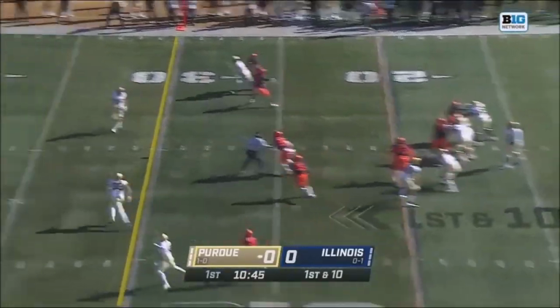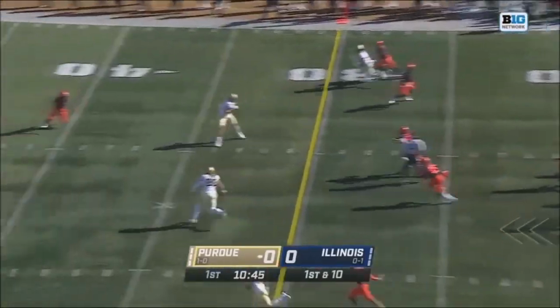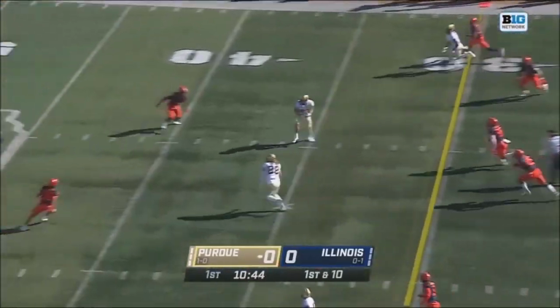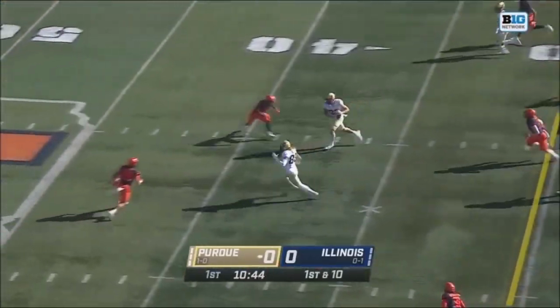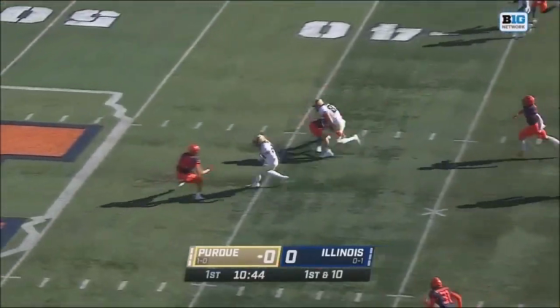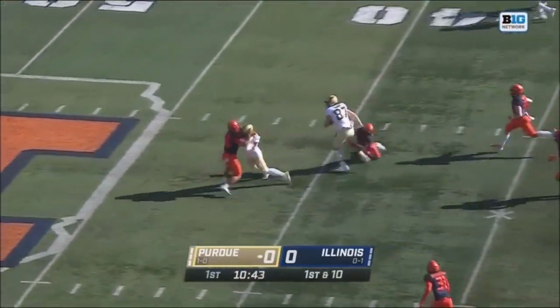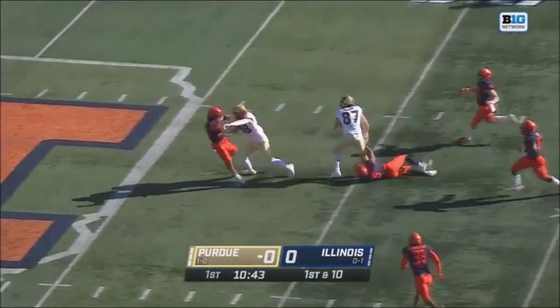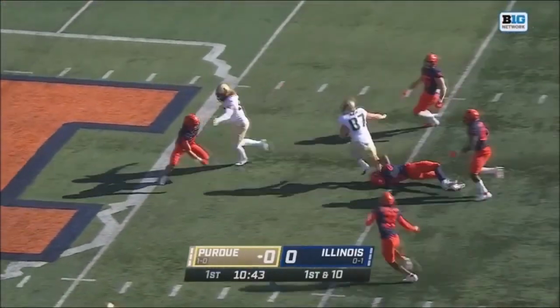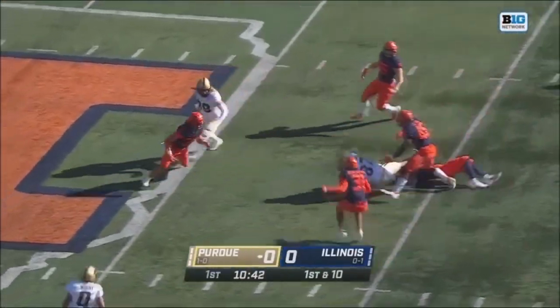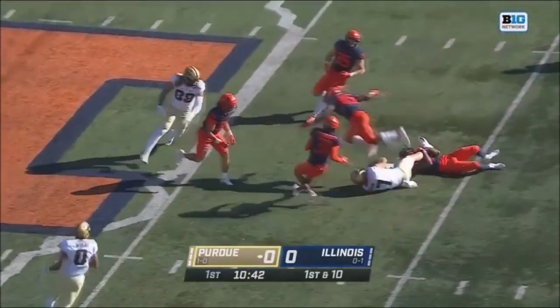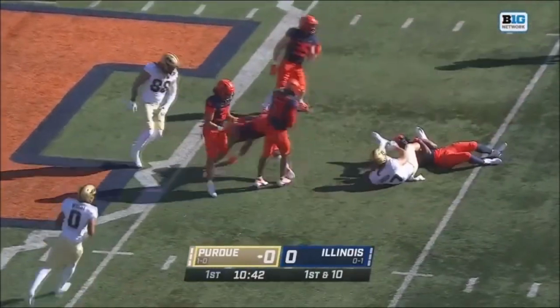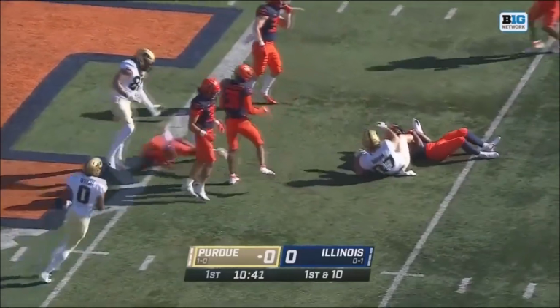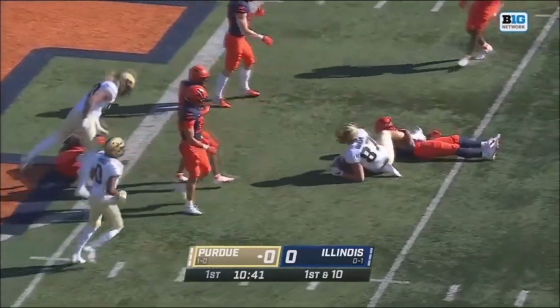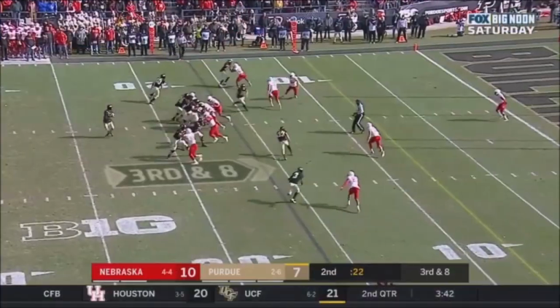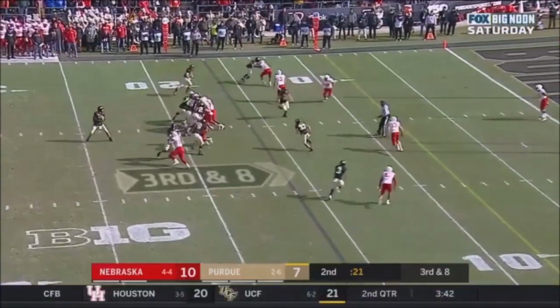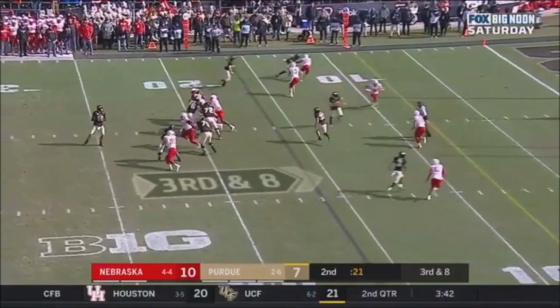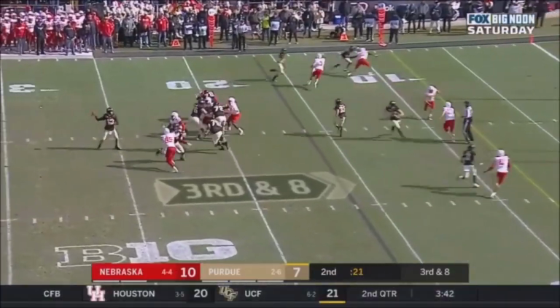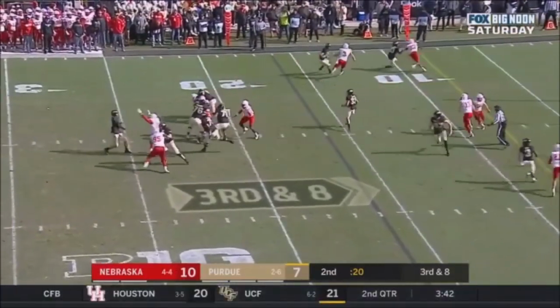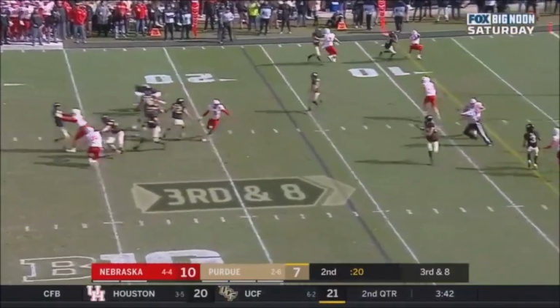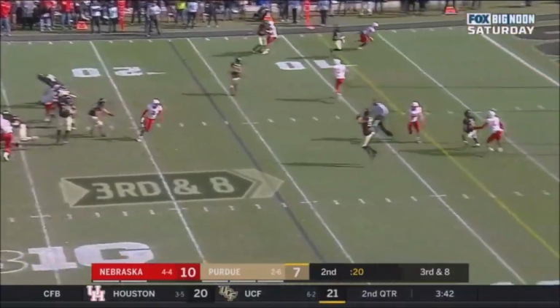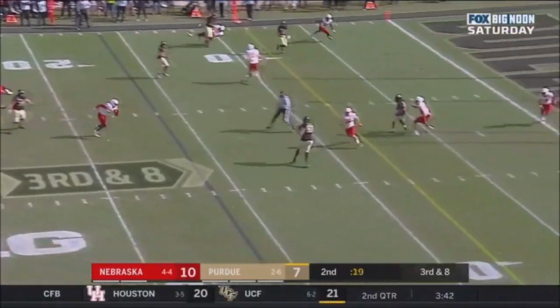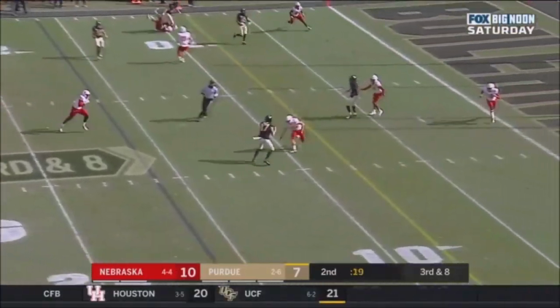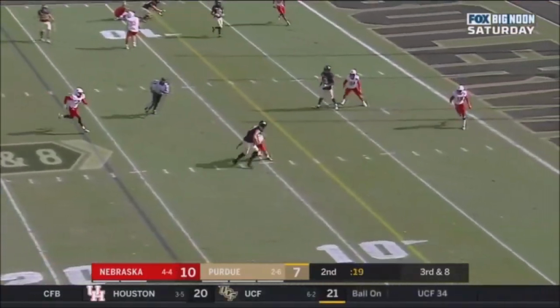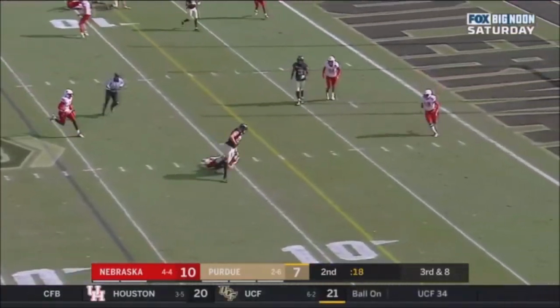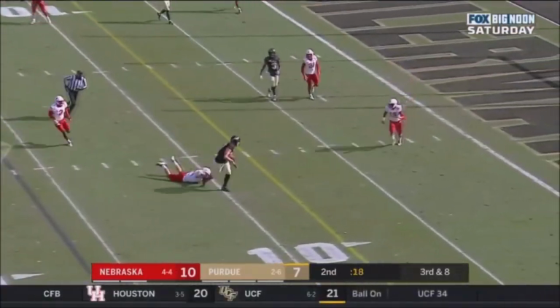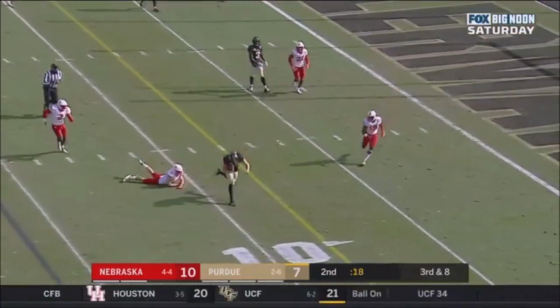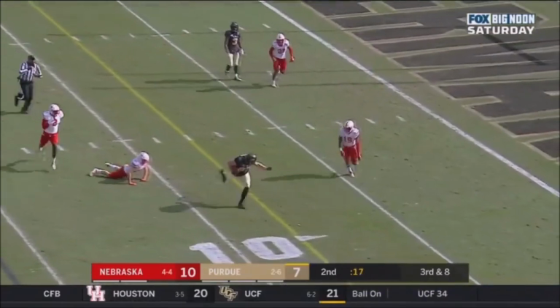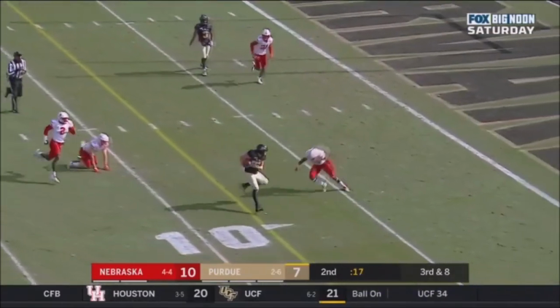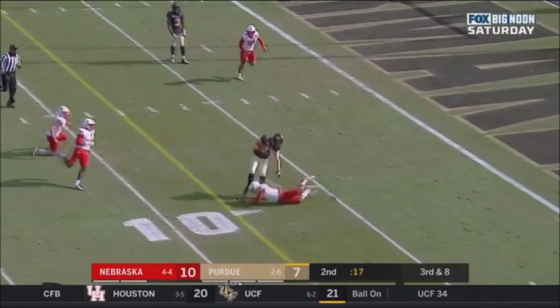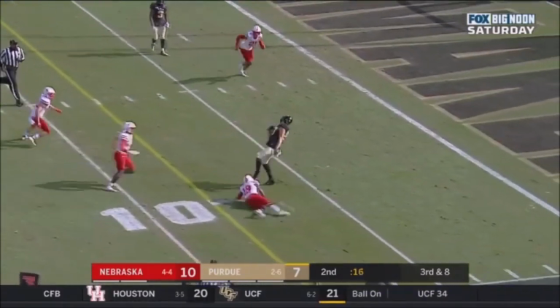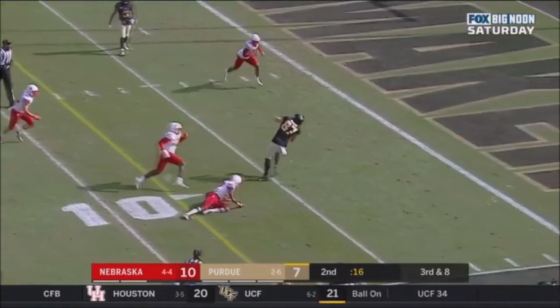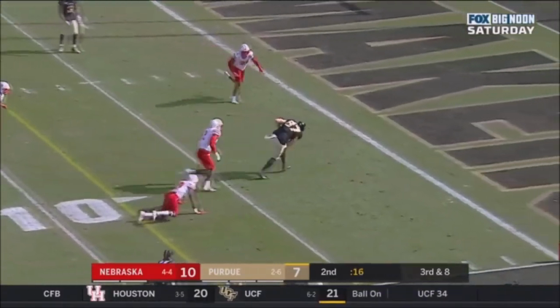Off the play action, a quick pitch and catch, finding Payne Durham the tight end. Missed it — nope, found it. At the 10, at the 5.